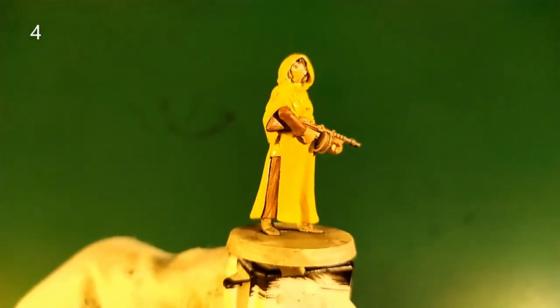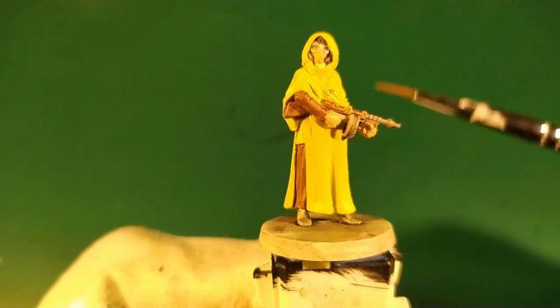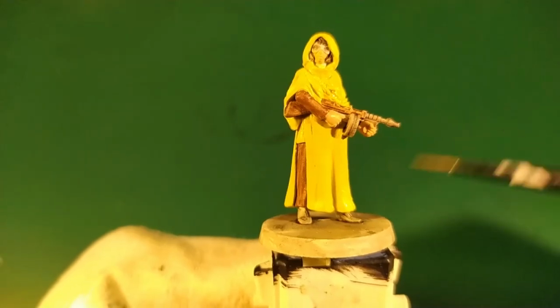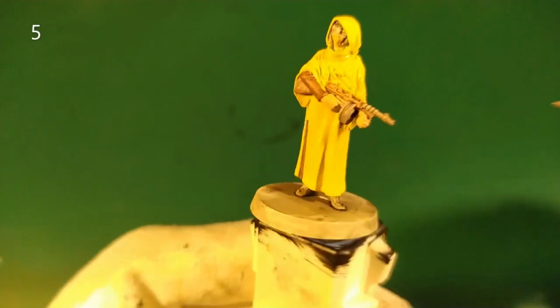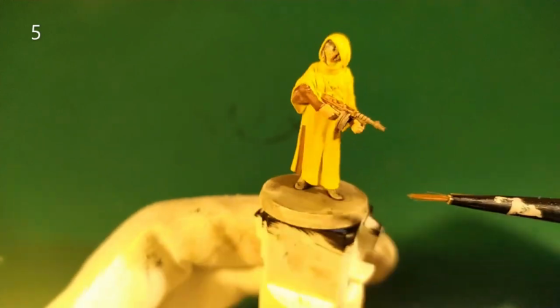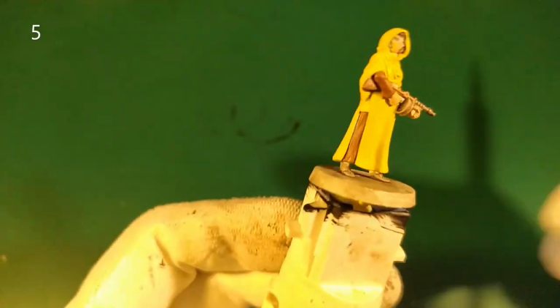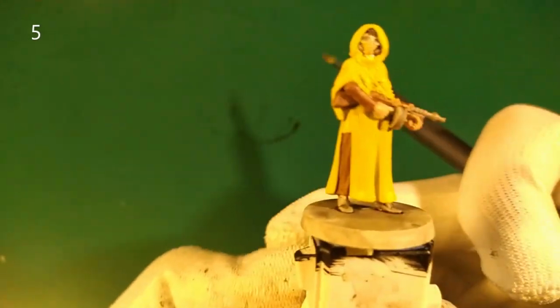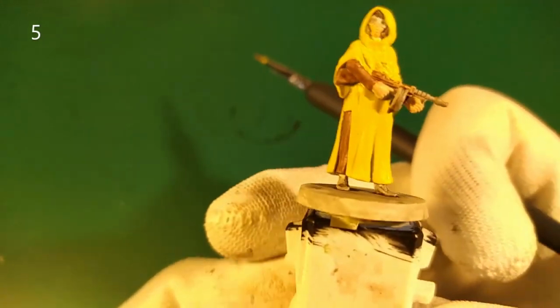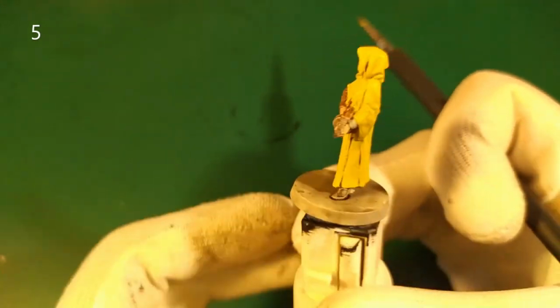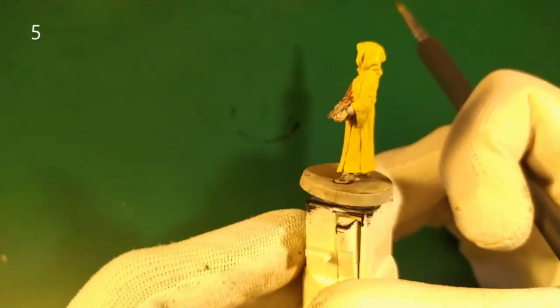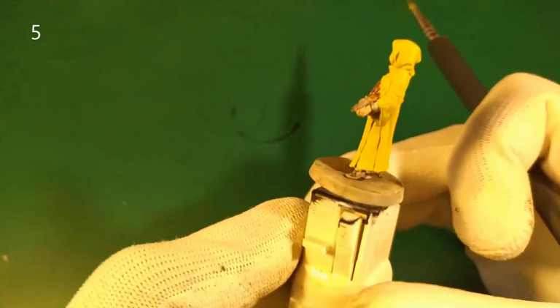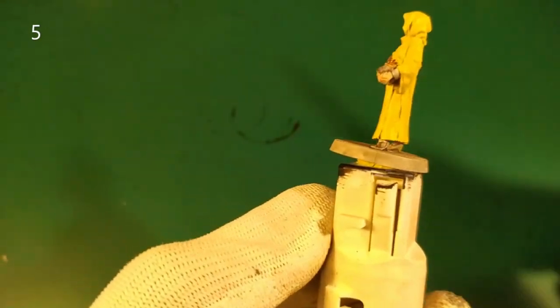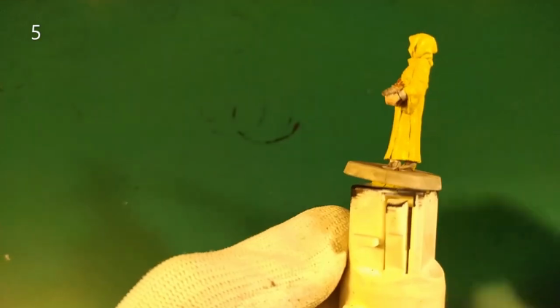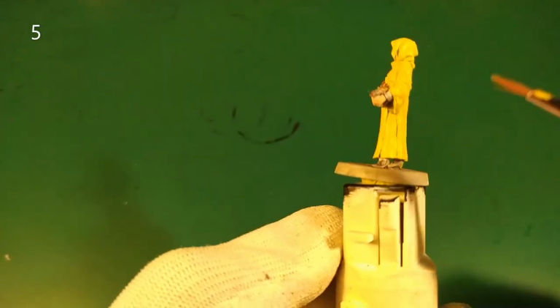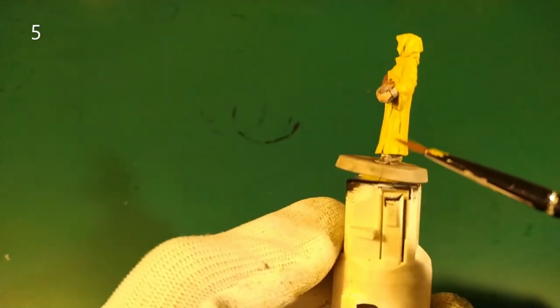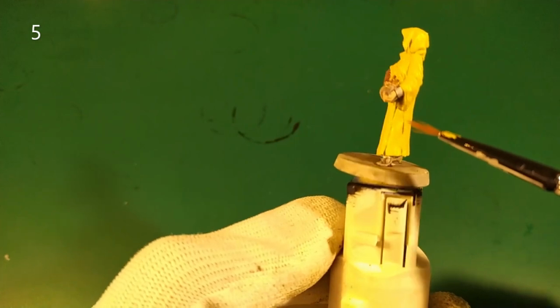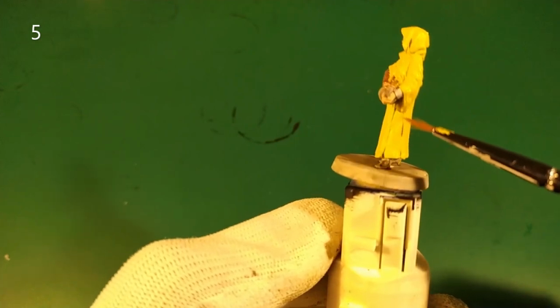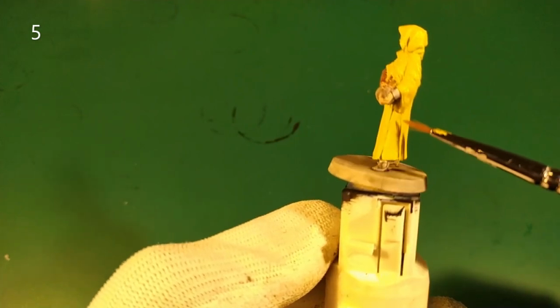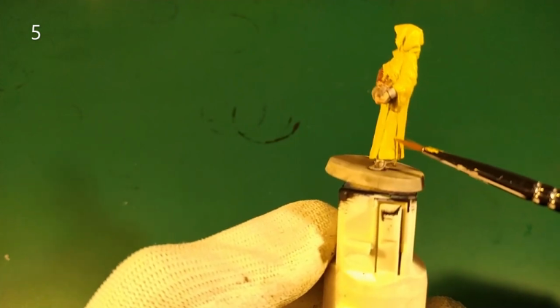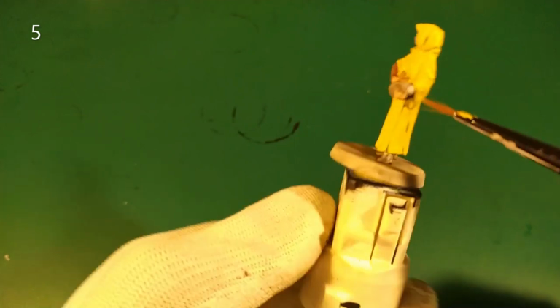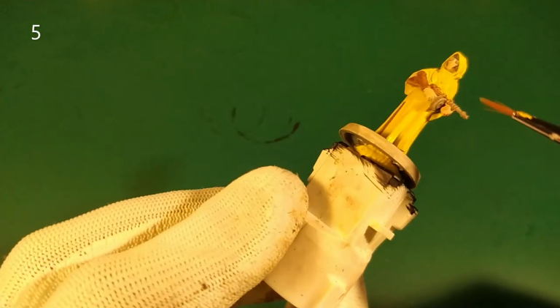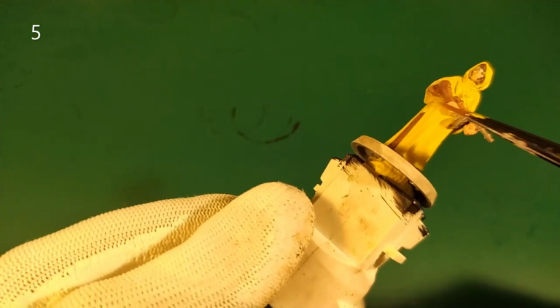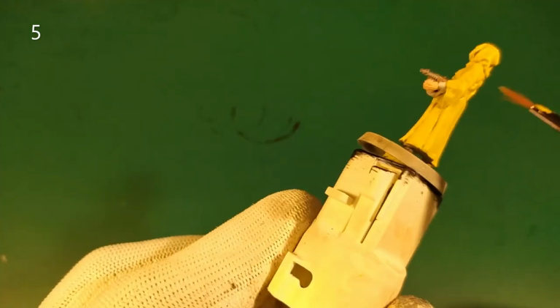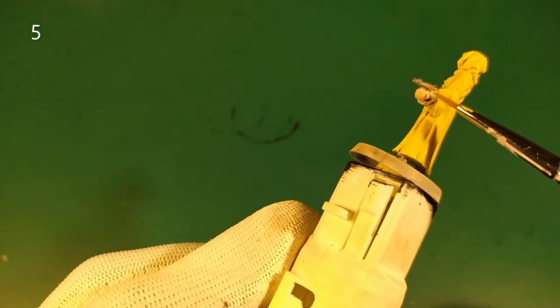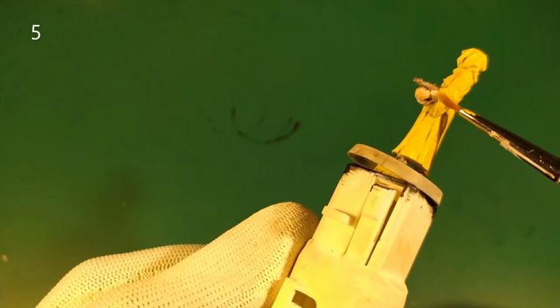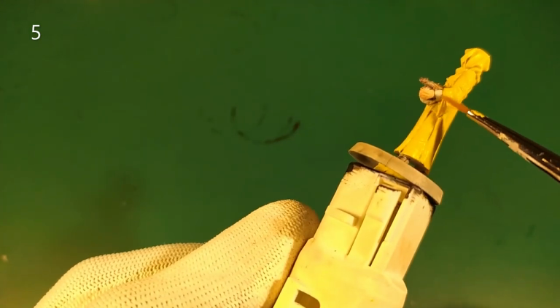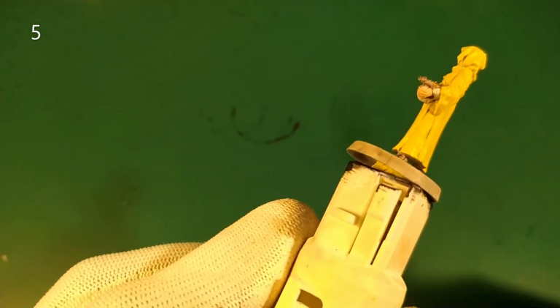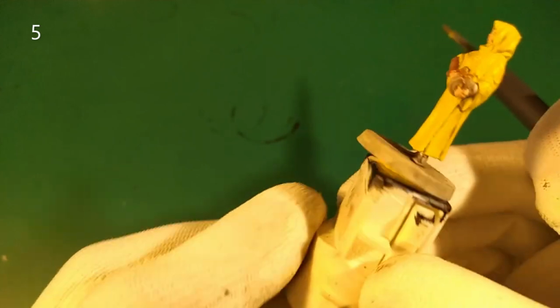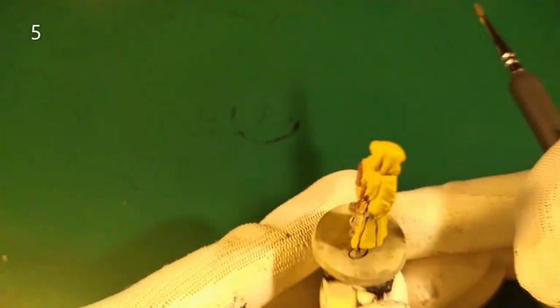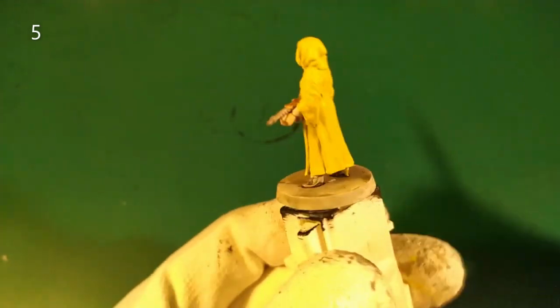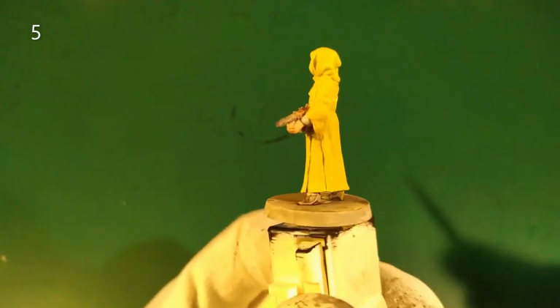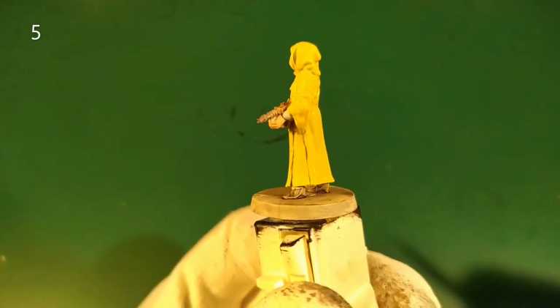Looking at the artbook and the mini, I made a mistake so we will correct it right now. This part is not in yellow but in brown, and this part too — so we correct it right now.